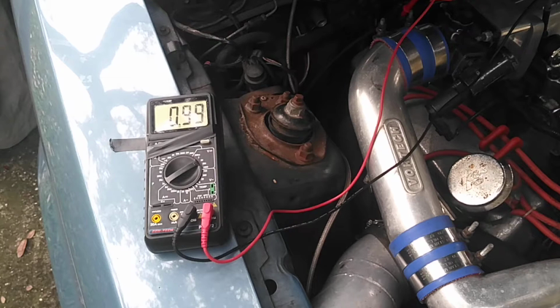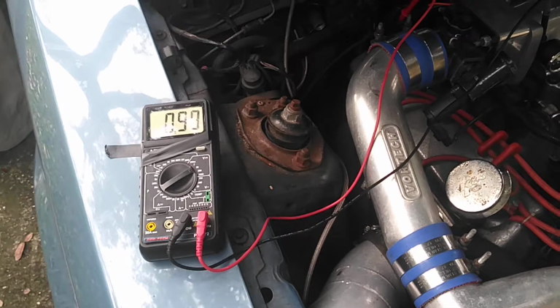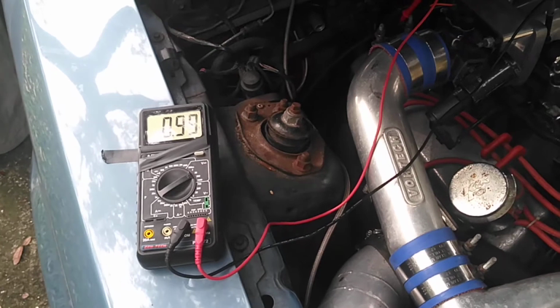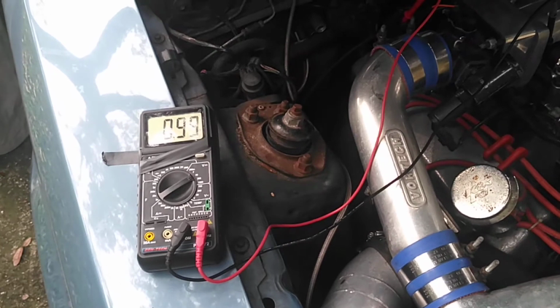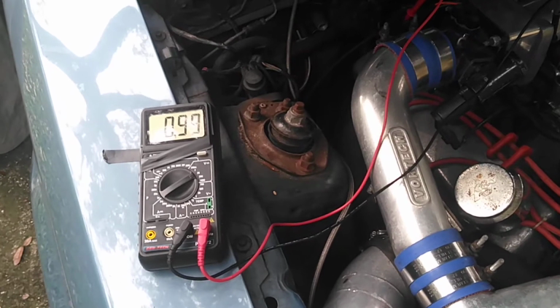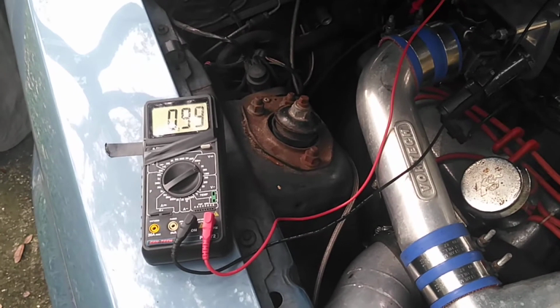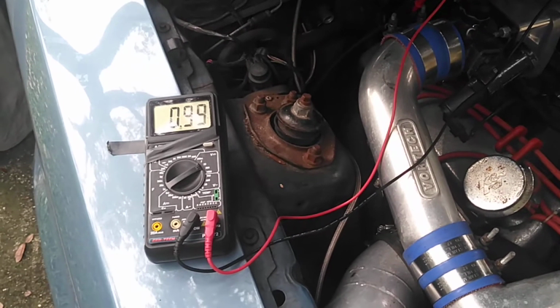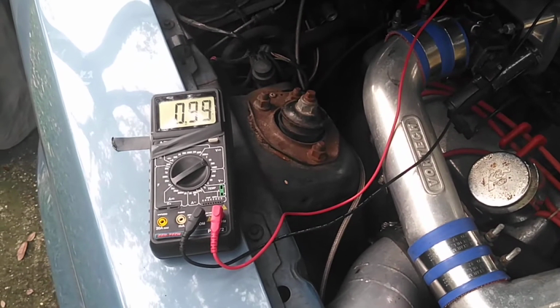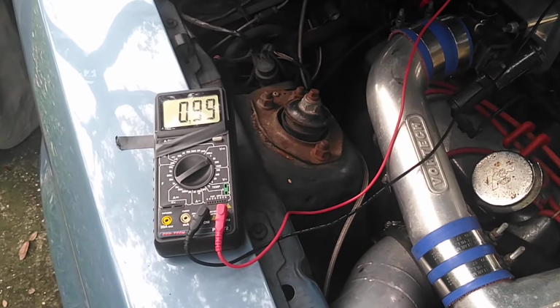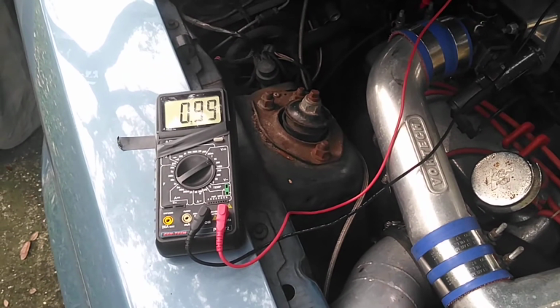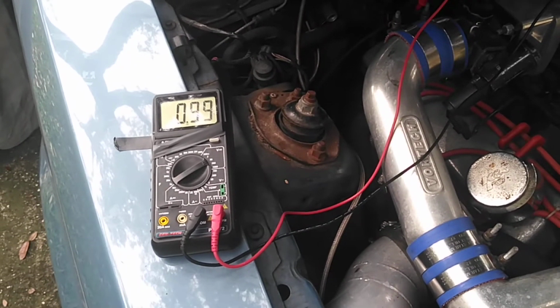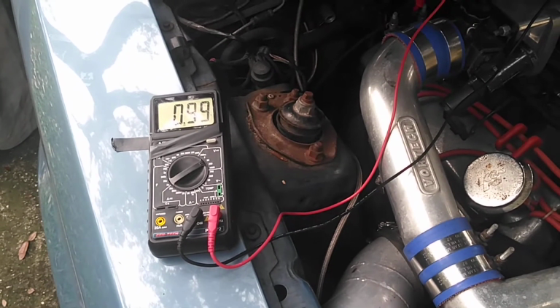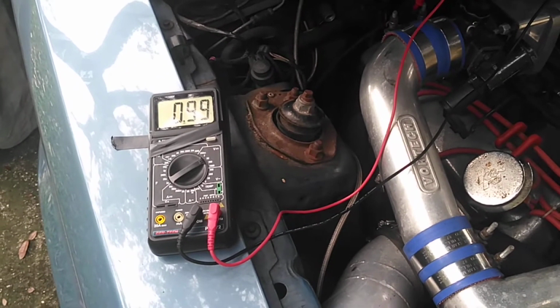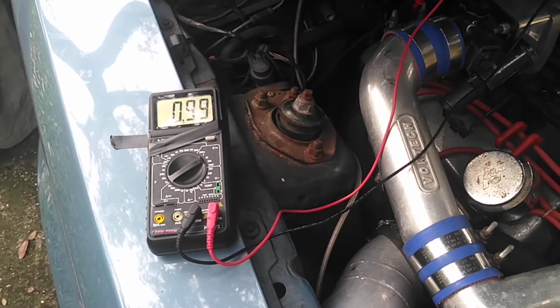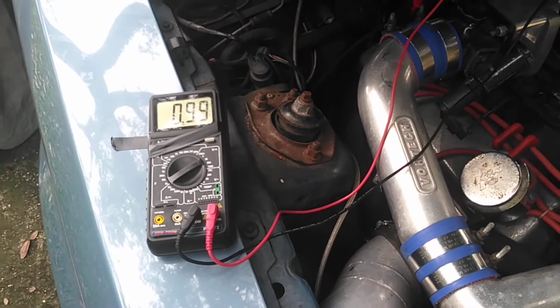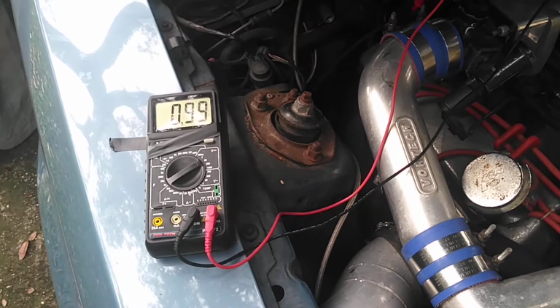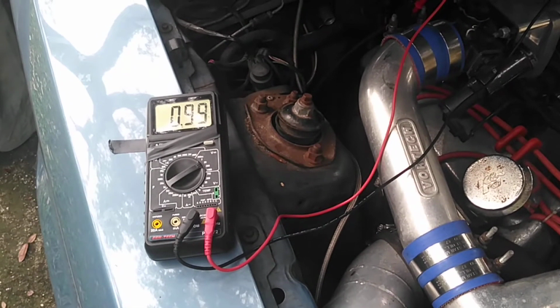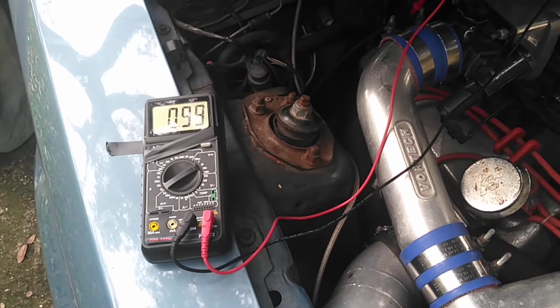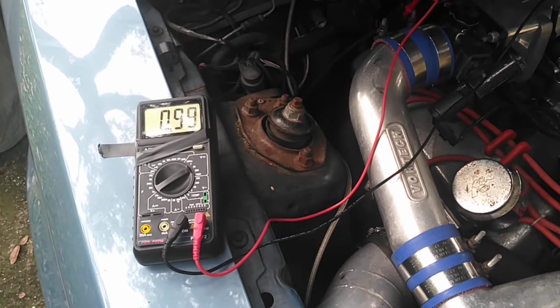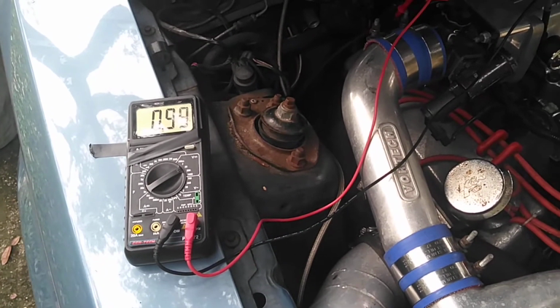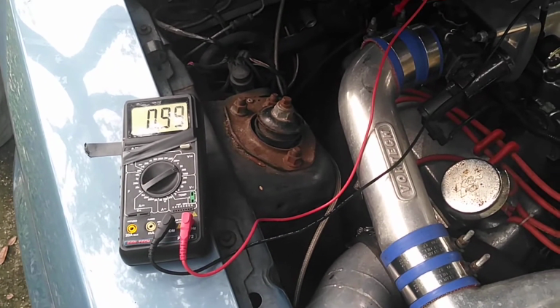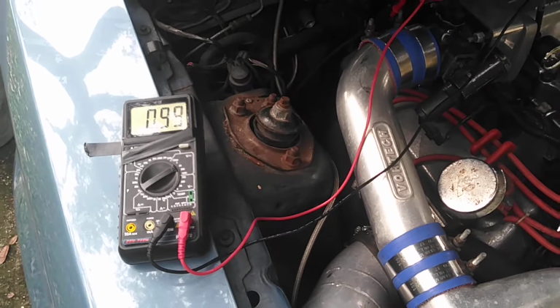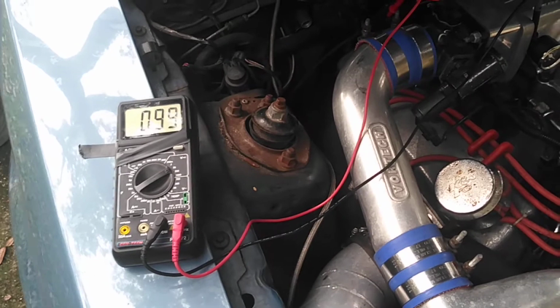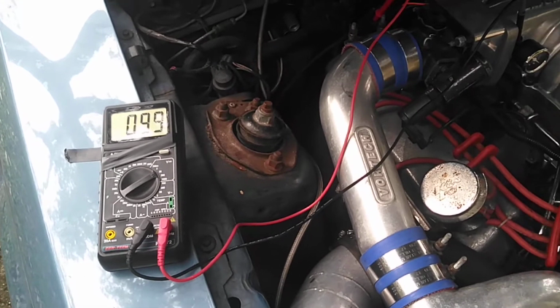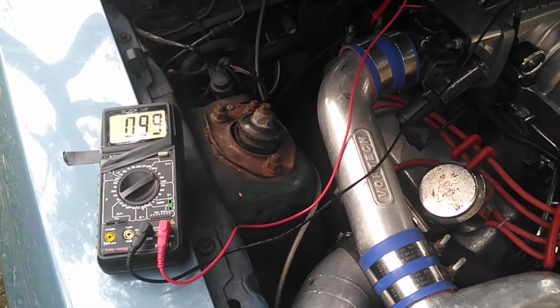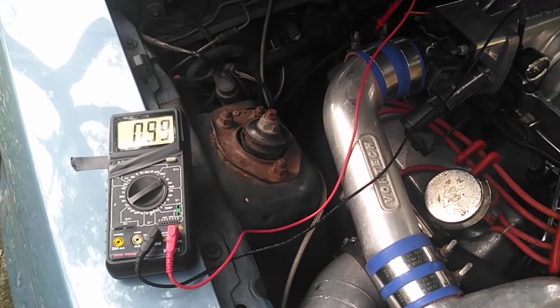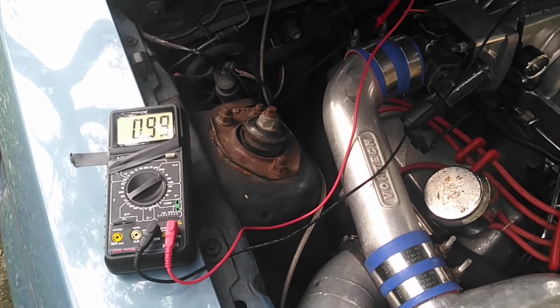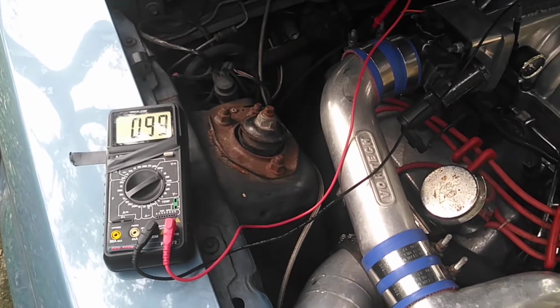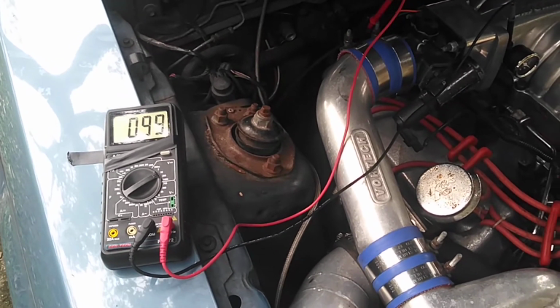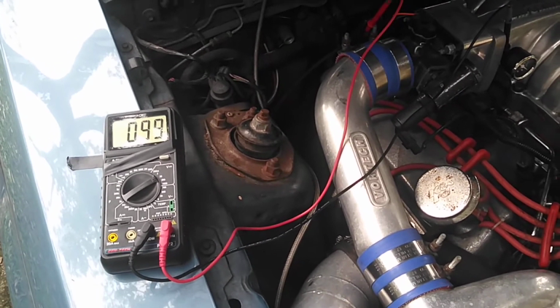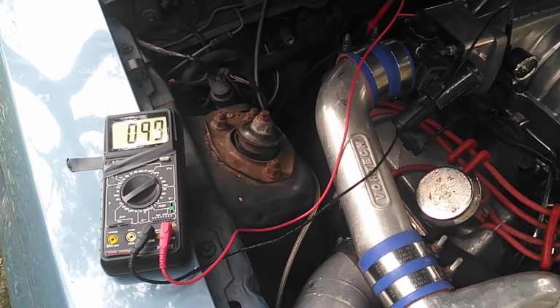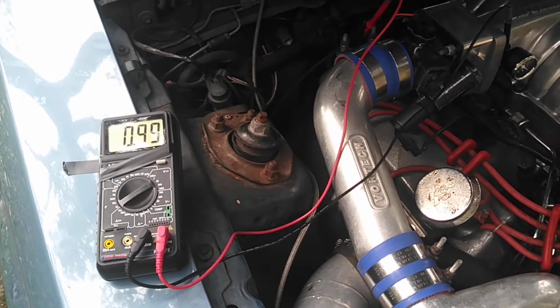Hey guys, welcome back to the channel. I got a bad TPS sensor — I thought it was a mass airflow sensor, but it wasn't.